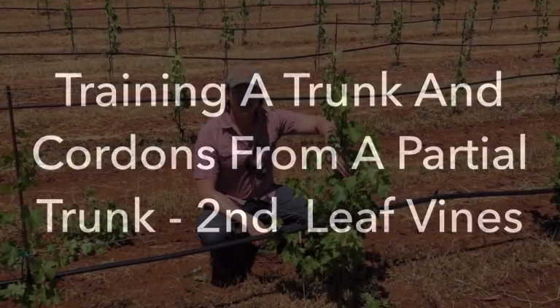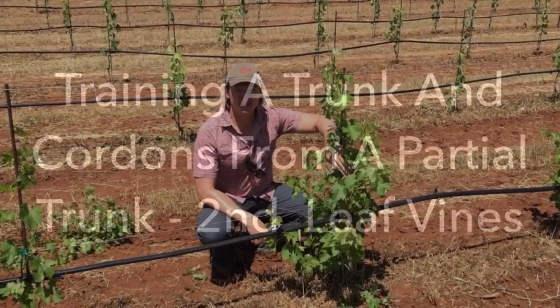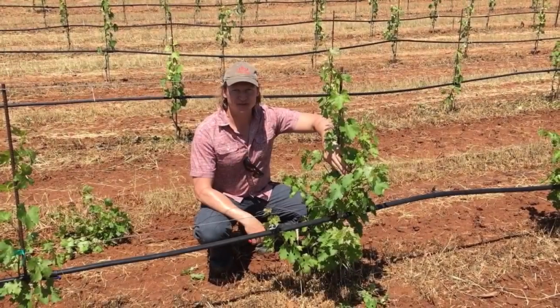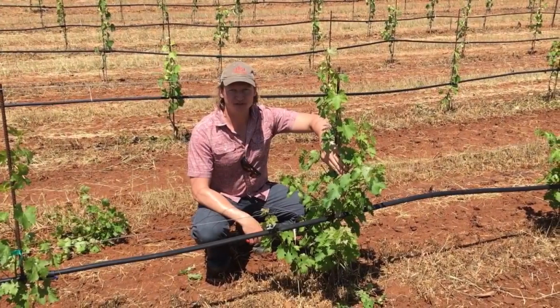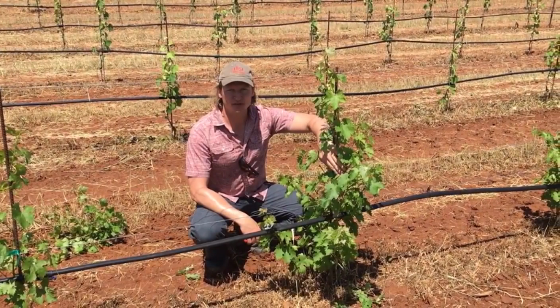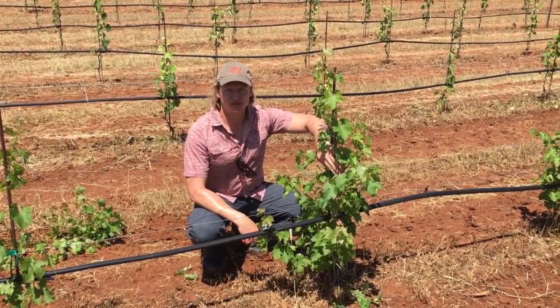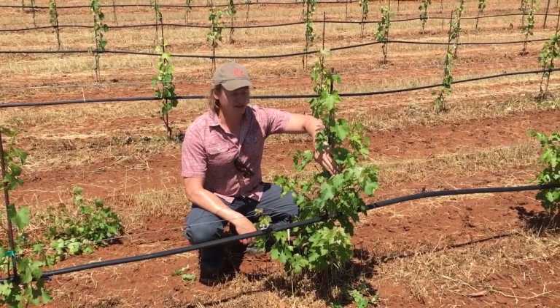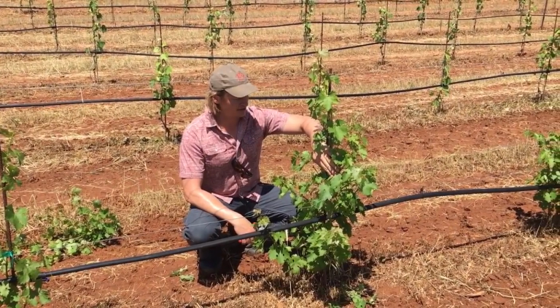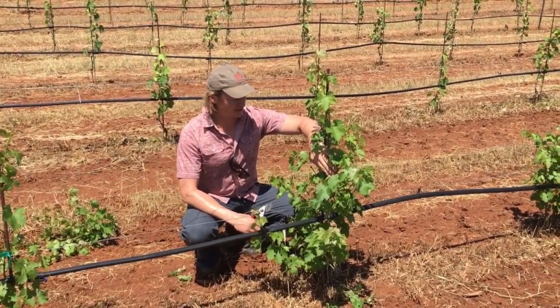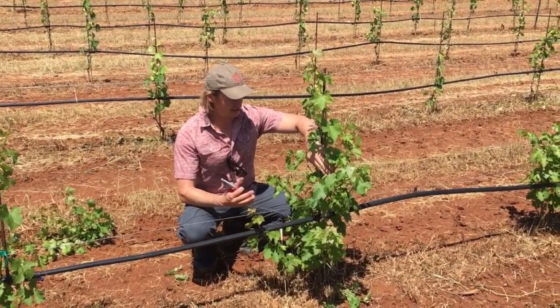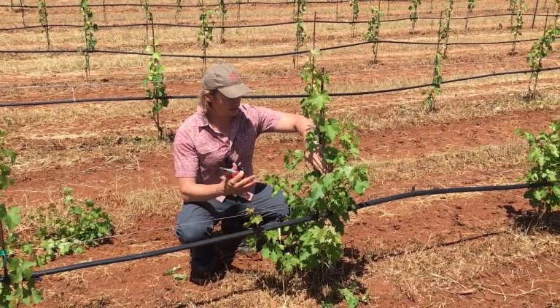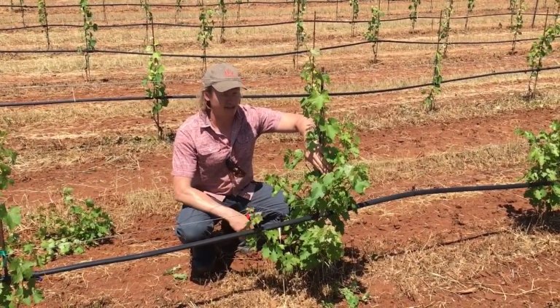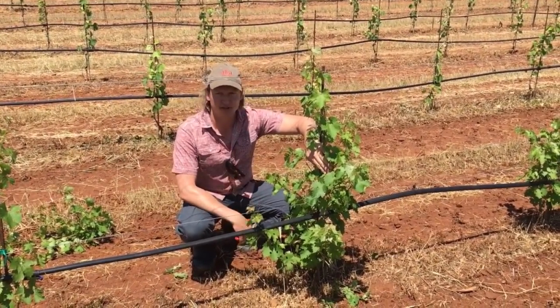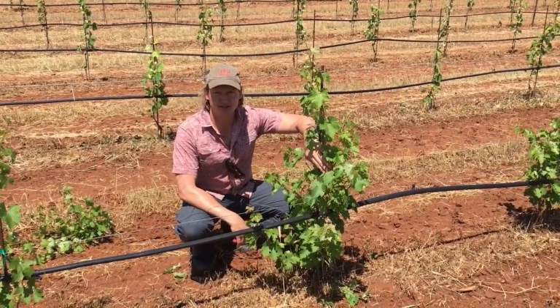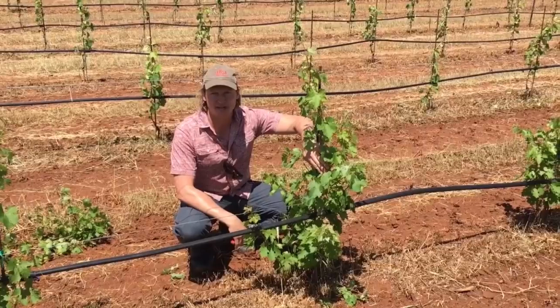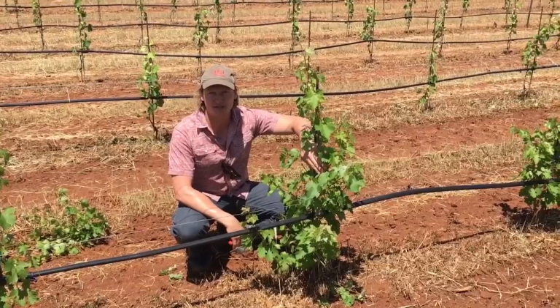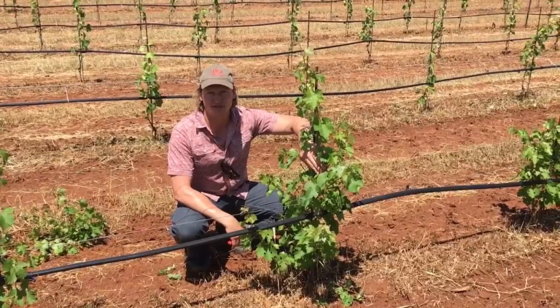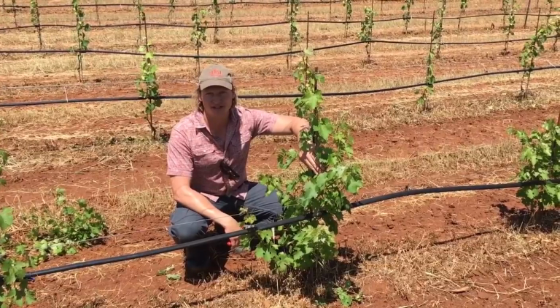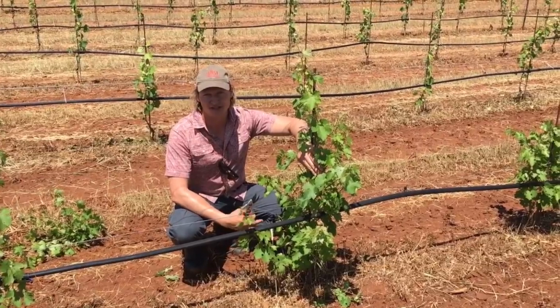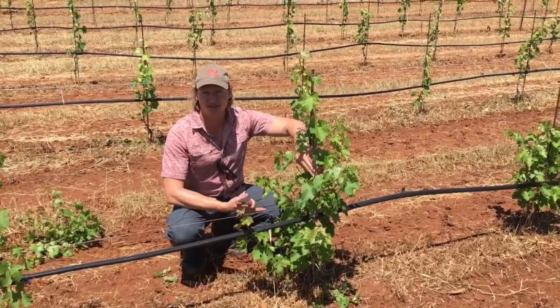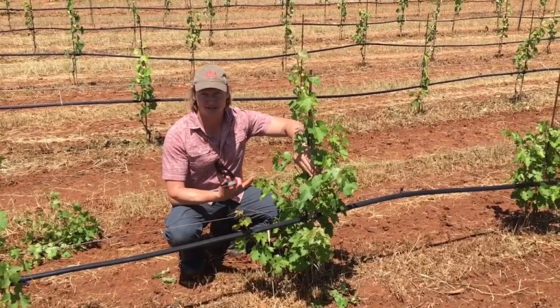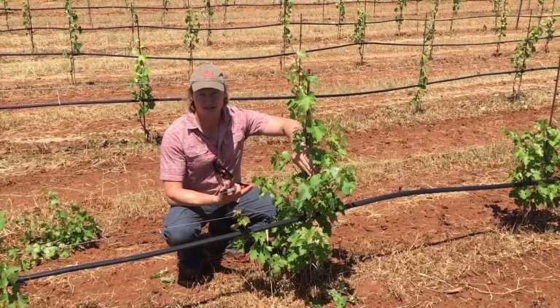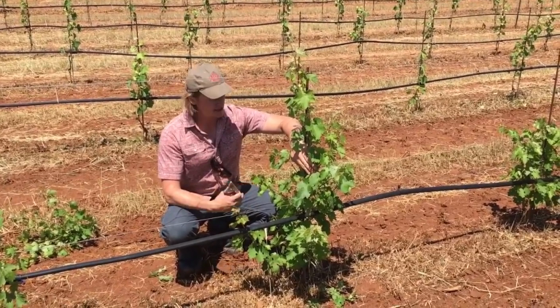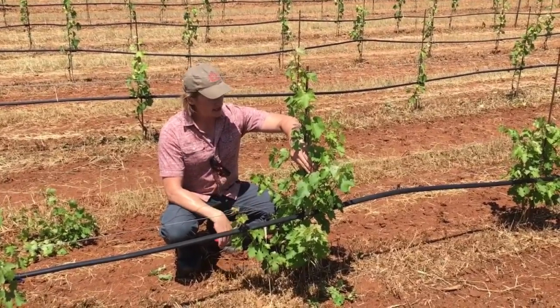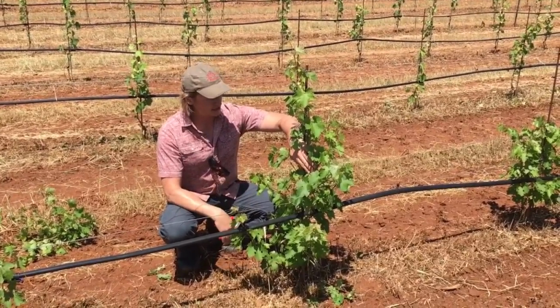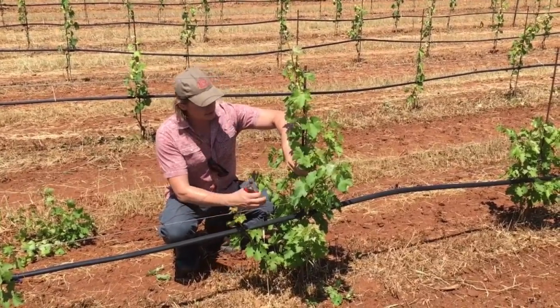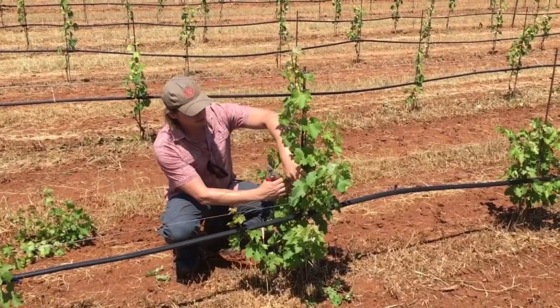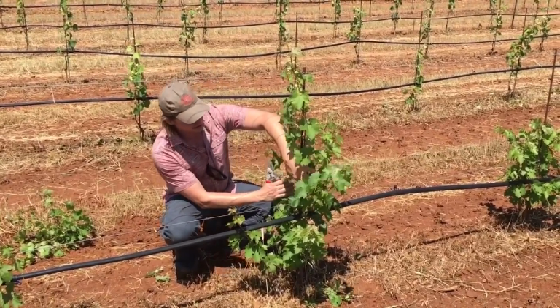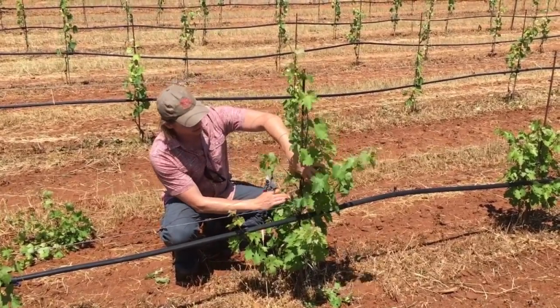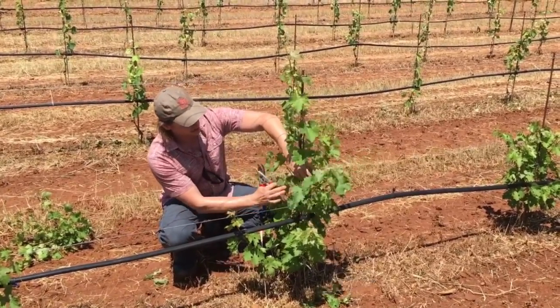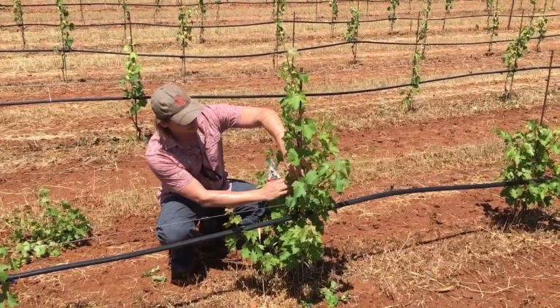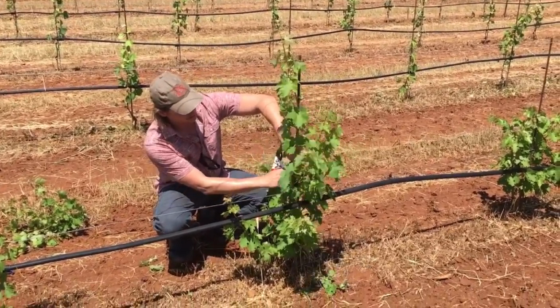Hi, this is Fritz Westover with Westover Viticulture, and today I'm standing next to a young Cabernet Sauvignon vine. It's coming into its second leaf, and the grower was able to get a partial trunk the first year.